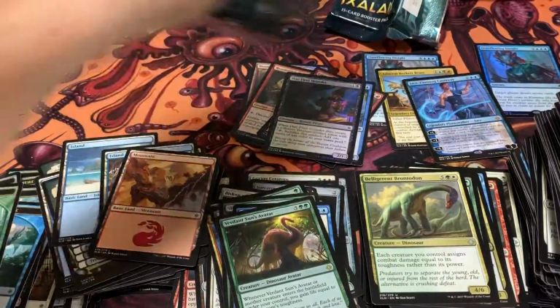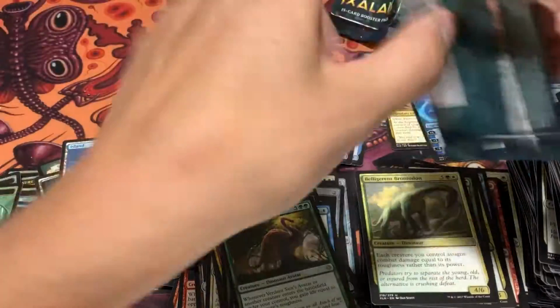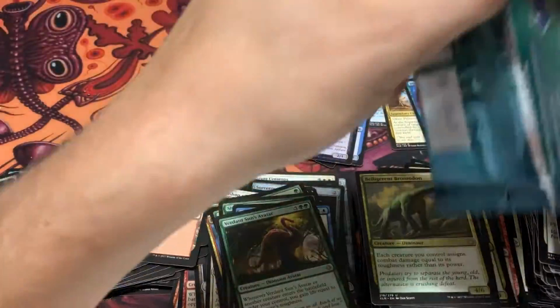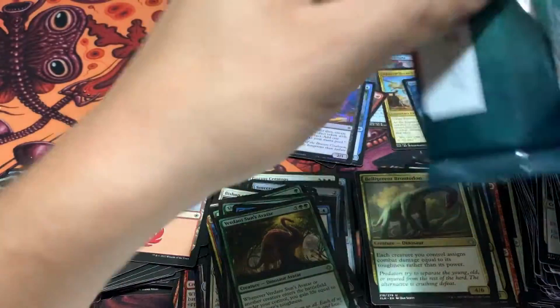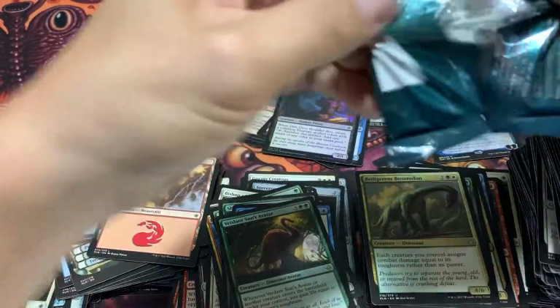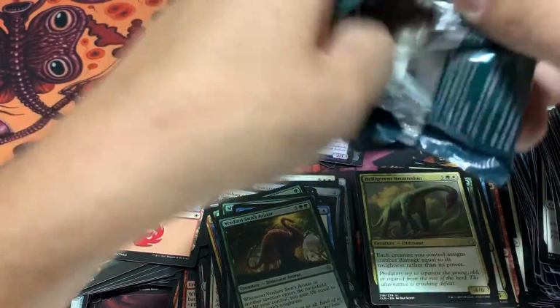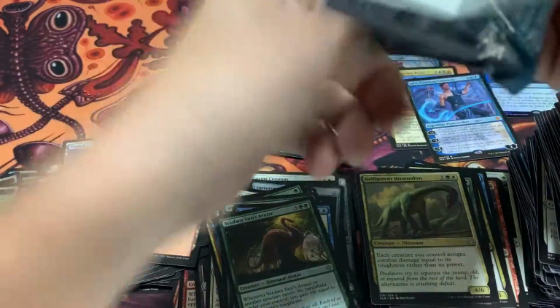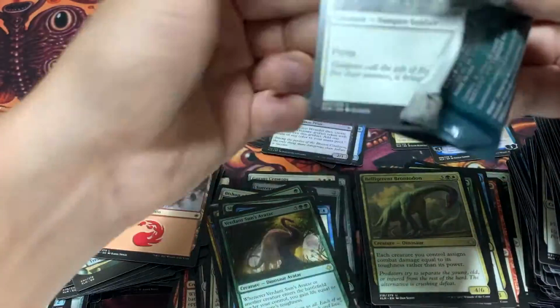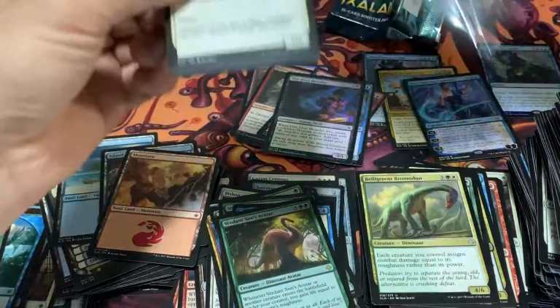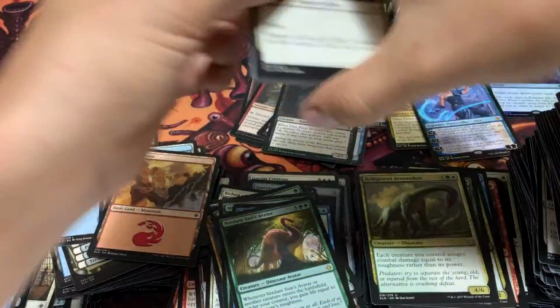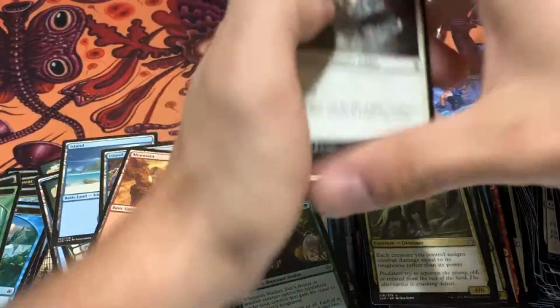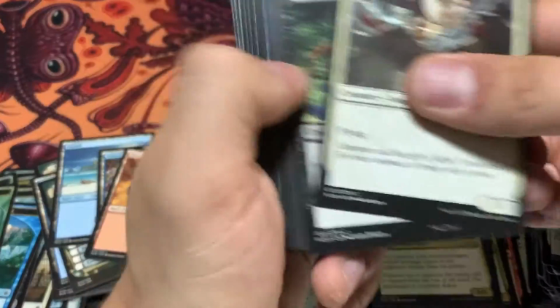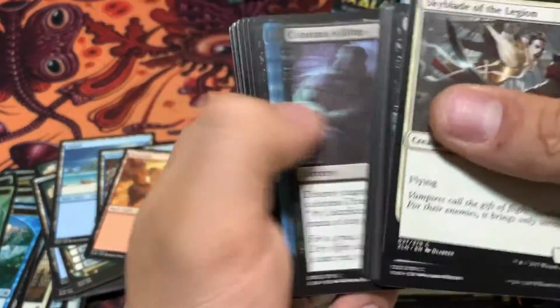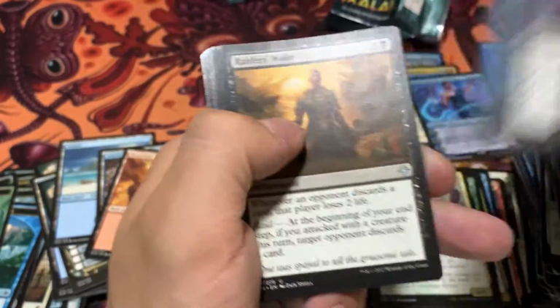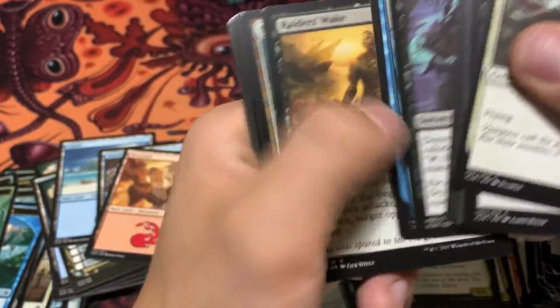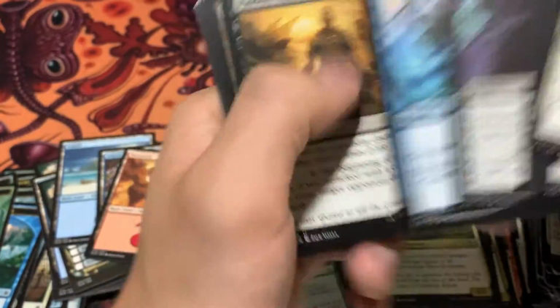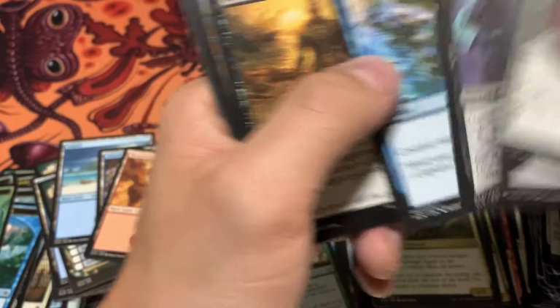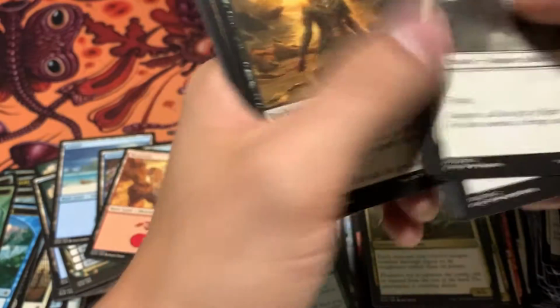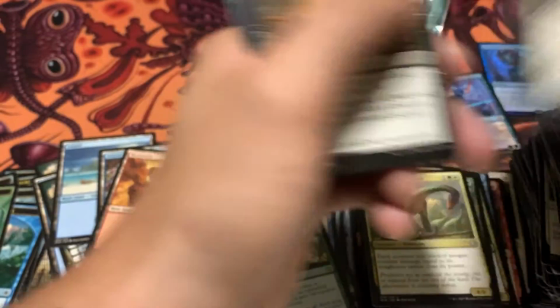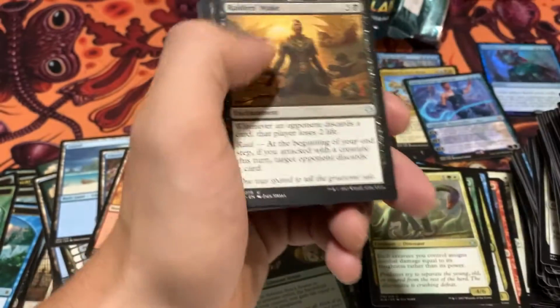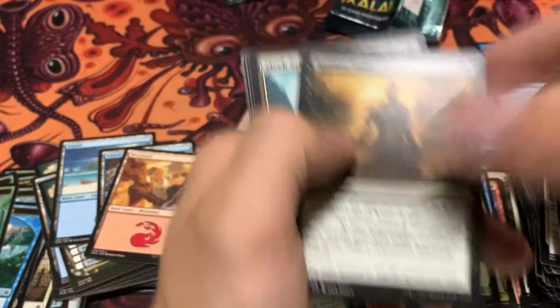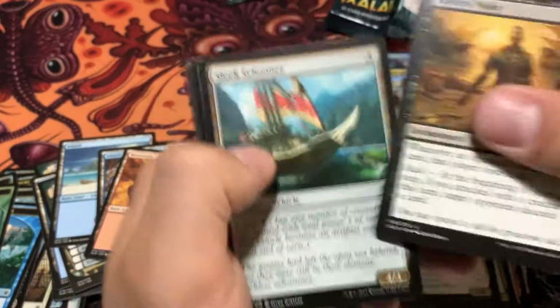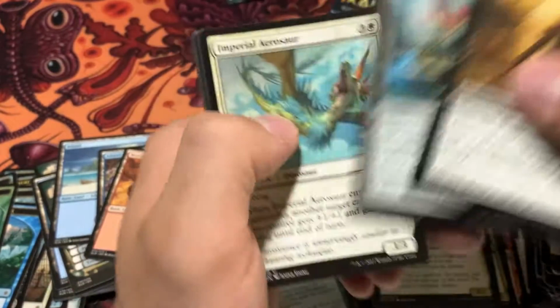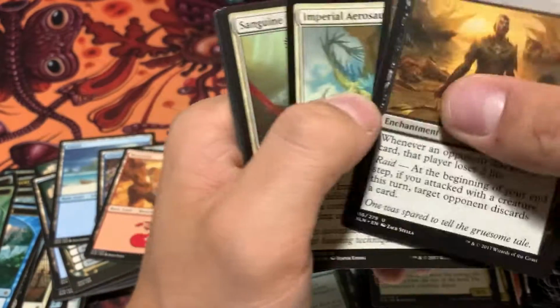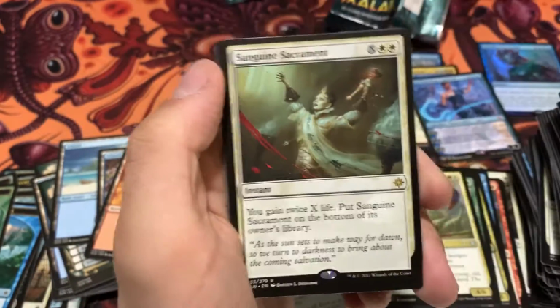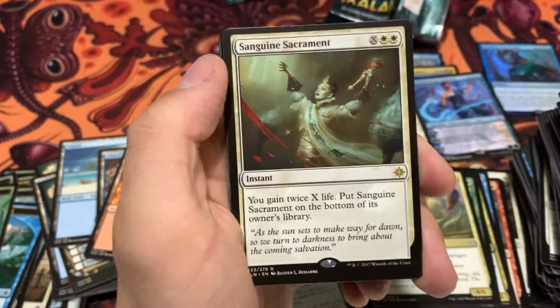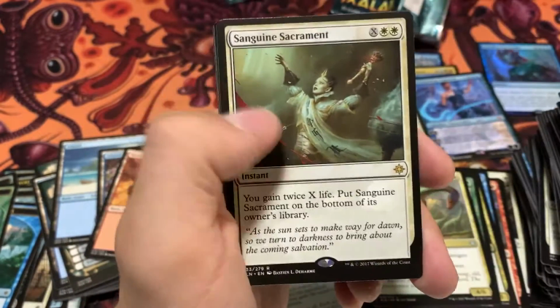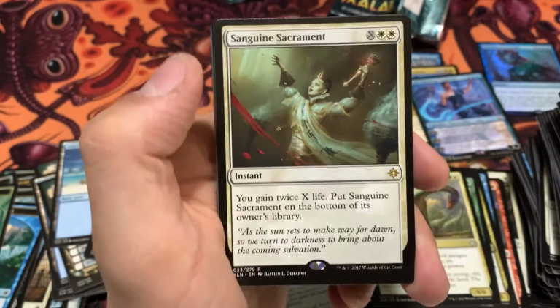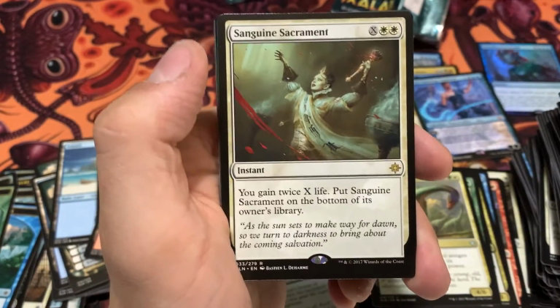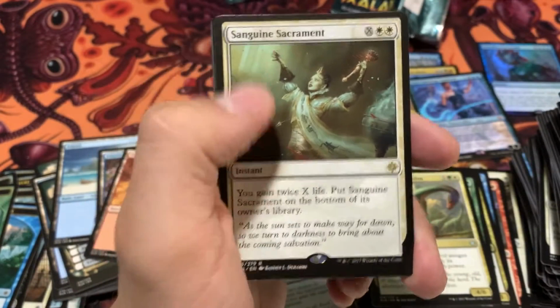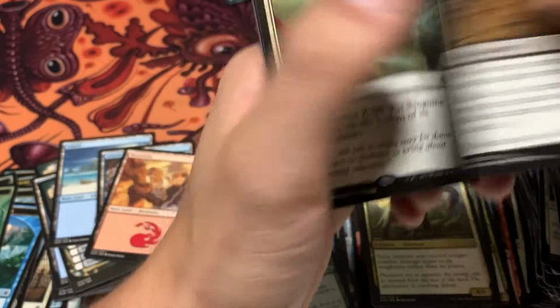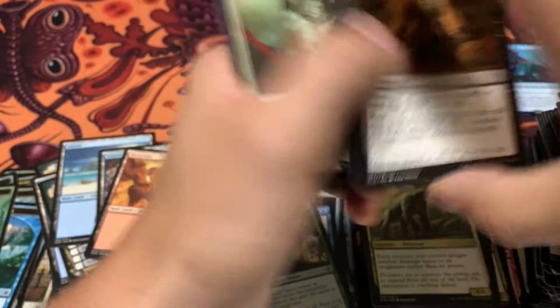That's not the Mythic one though. Maybe I have the name wrong — maybe it's not Sun's Avatar, but I know it starts with a G. I forget the name, it's slipping my mind right now. Maybe we can pull it in this last pack. And ending on a Sanguine Sacrament. We do have a foil though.